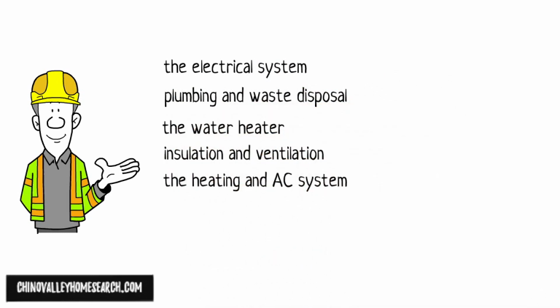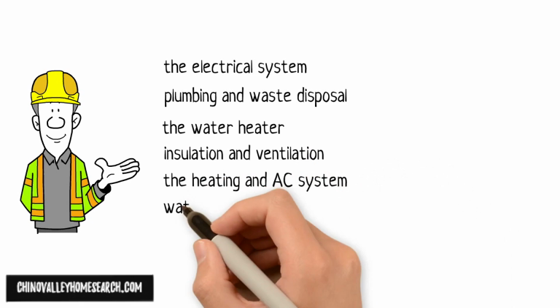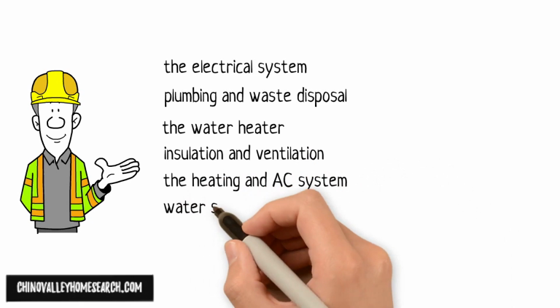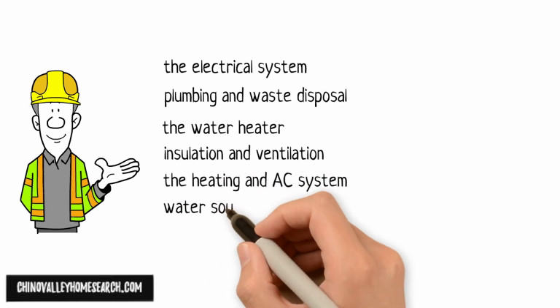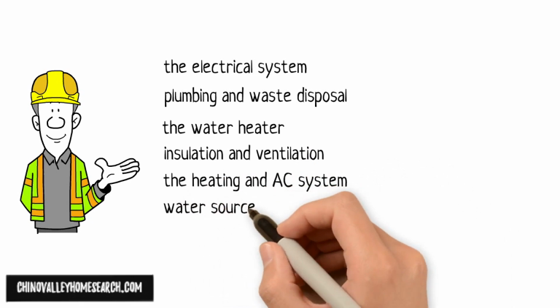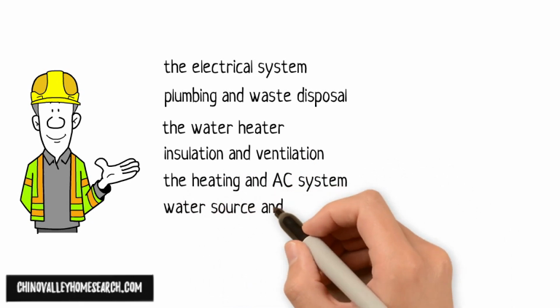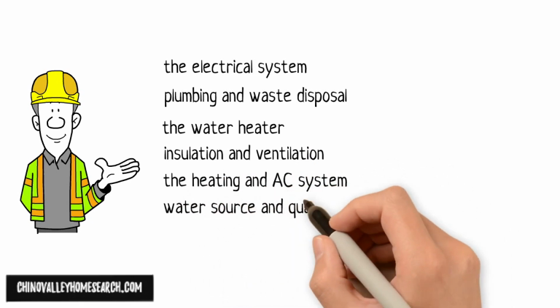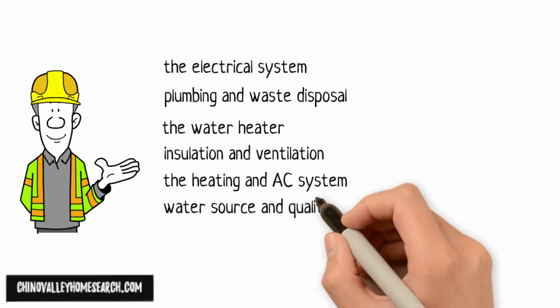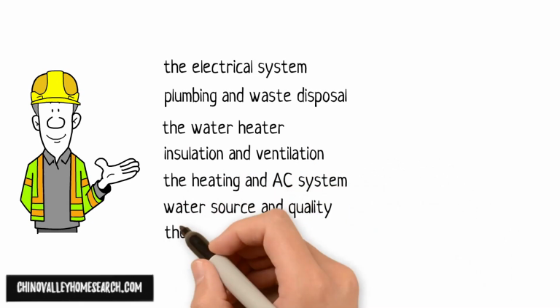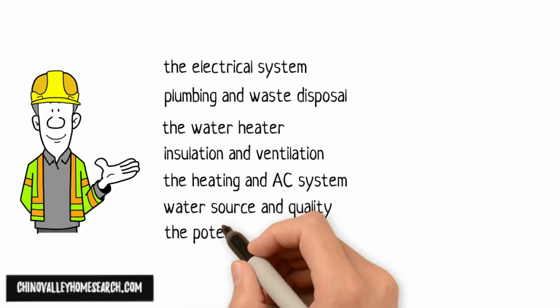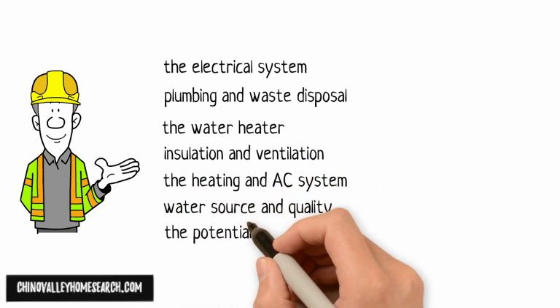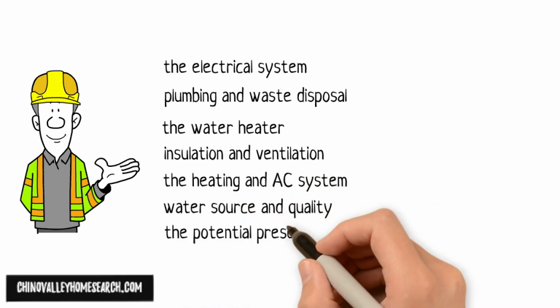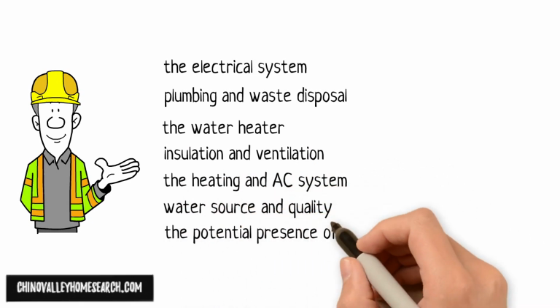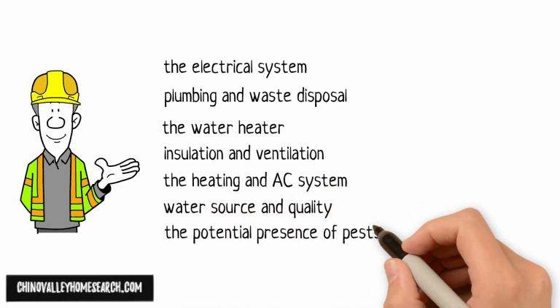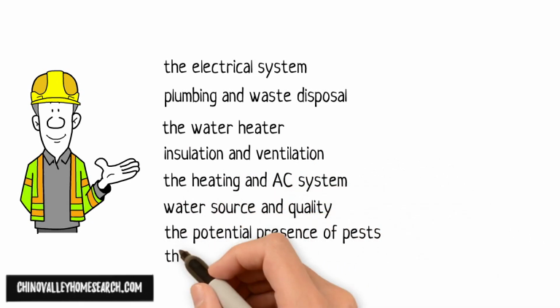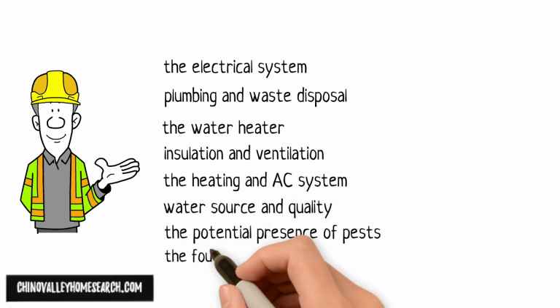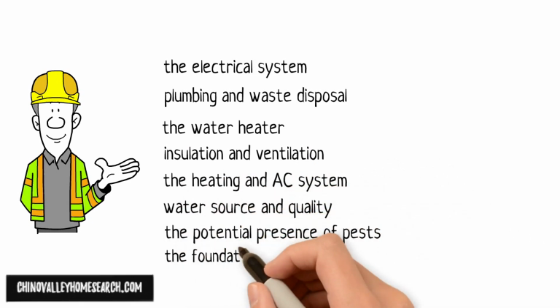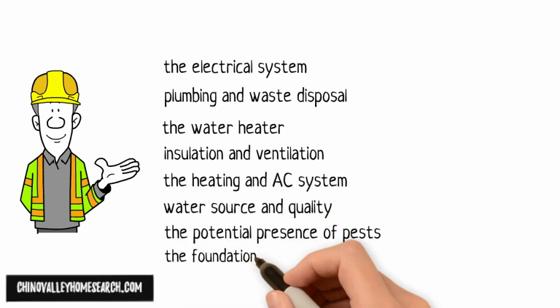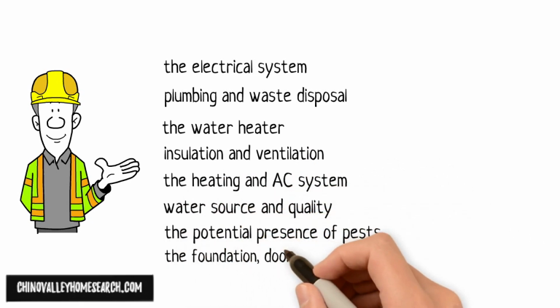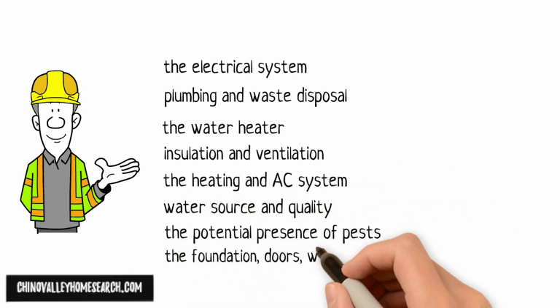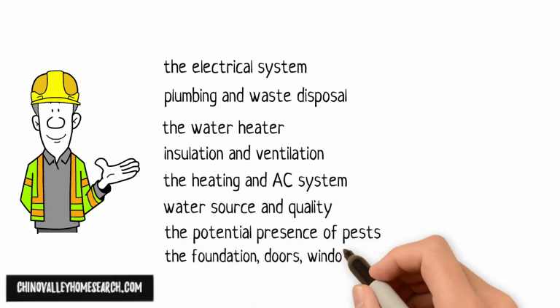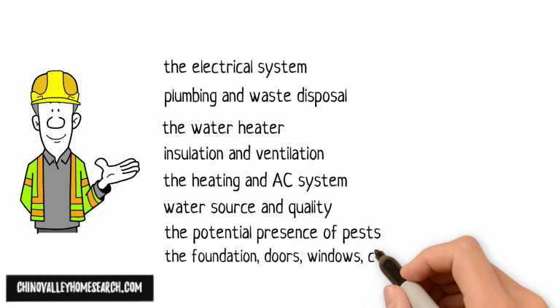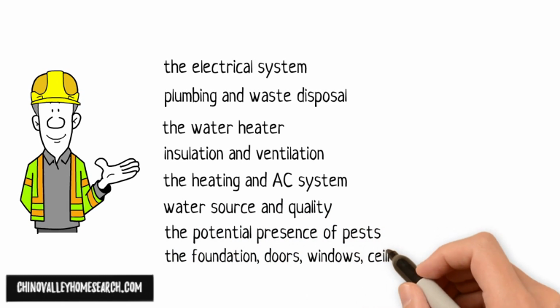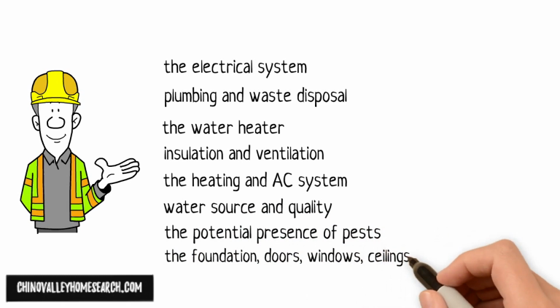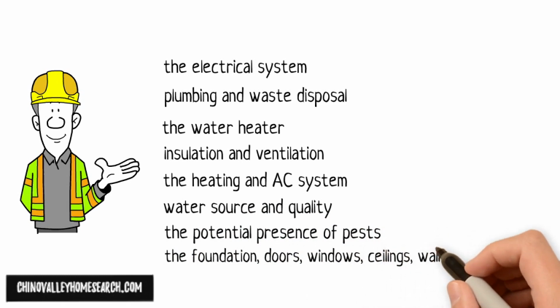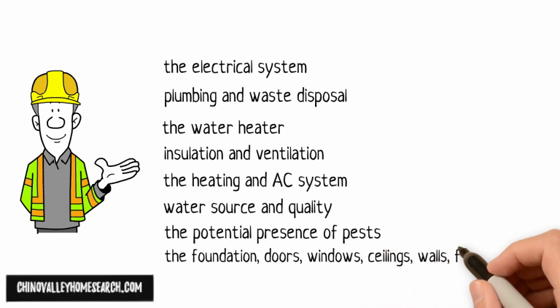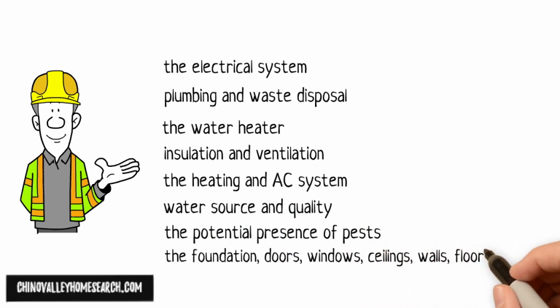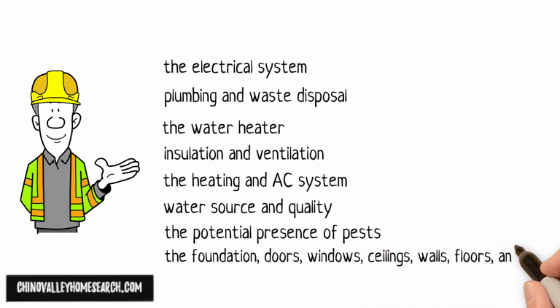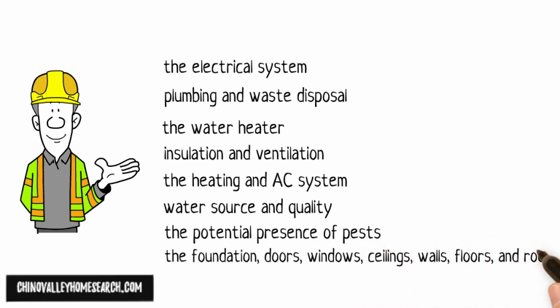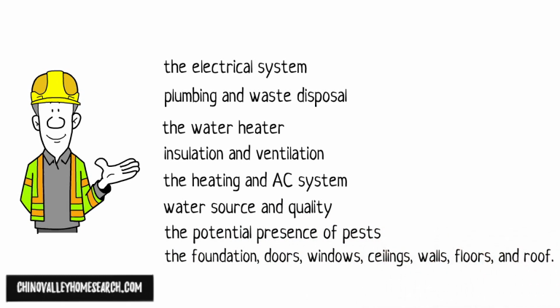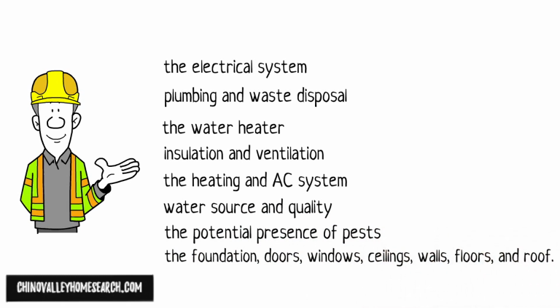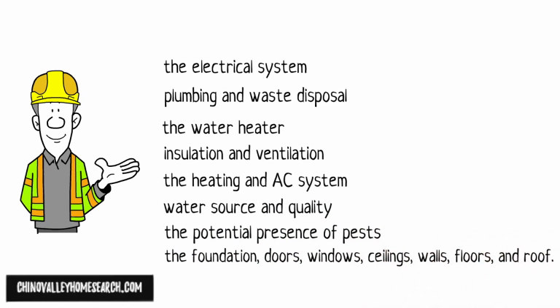The inspector also checks water source and quality, the potential presence of pests, the foundation, doors, windows, ceilings, walls, floors, and roof.